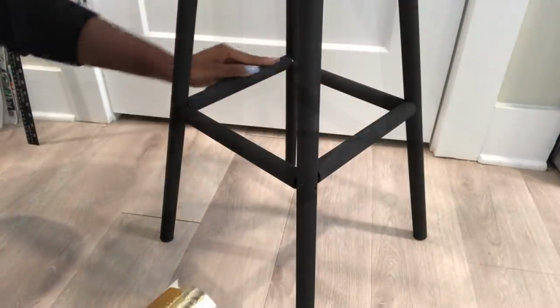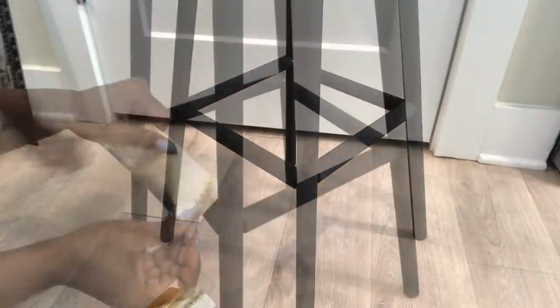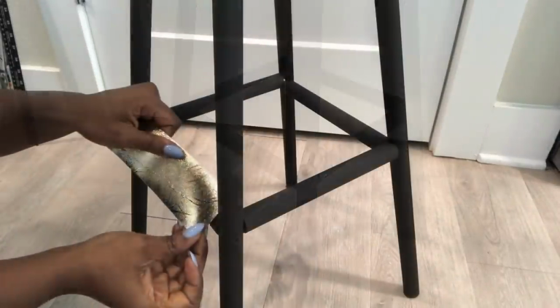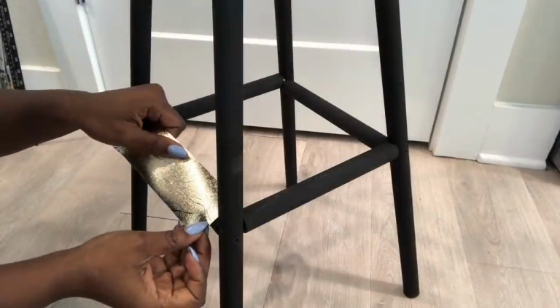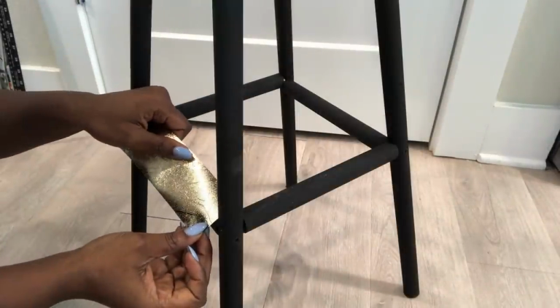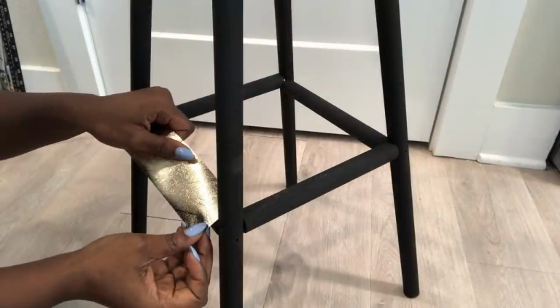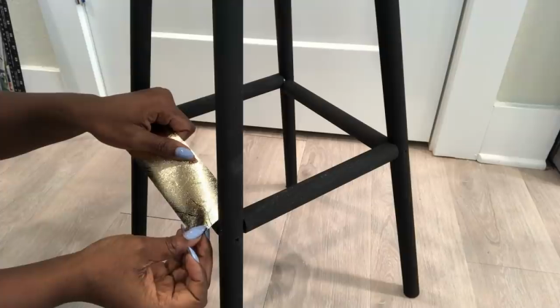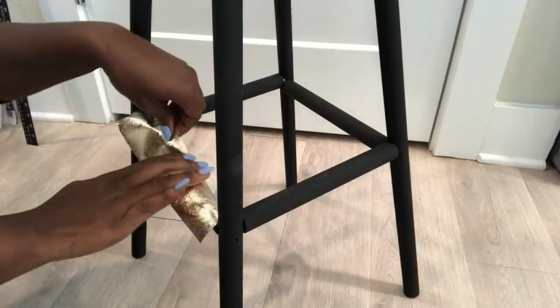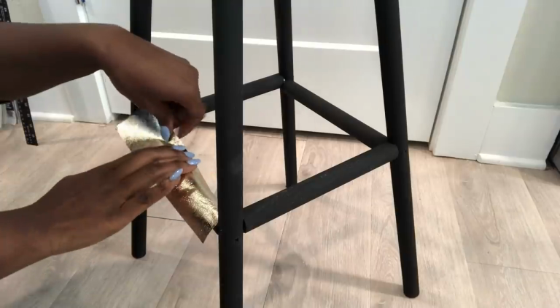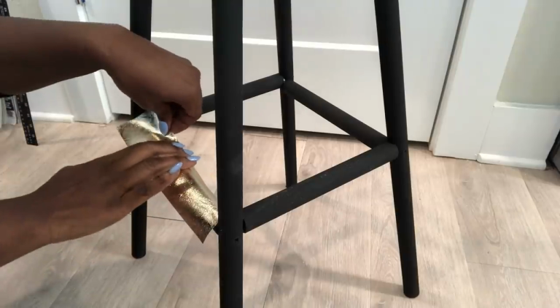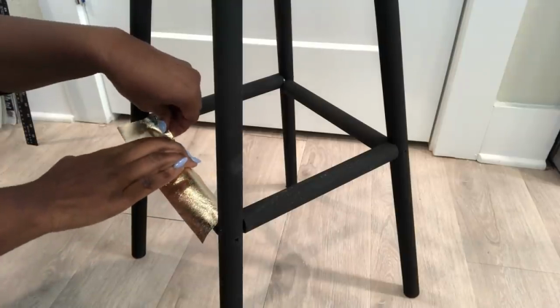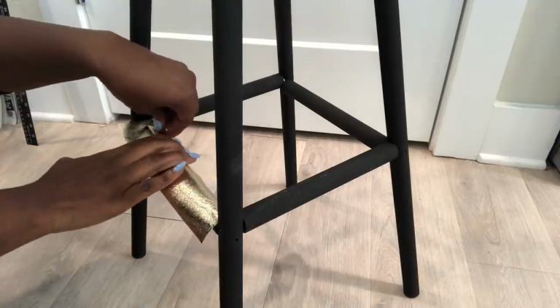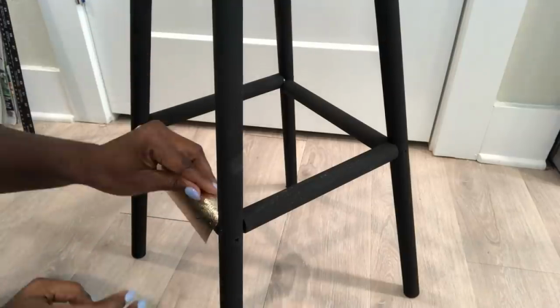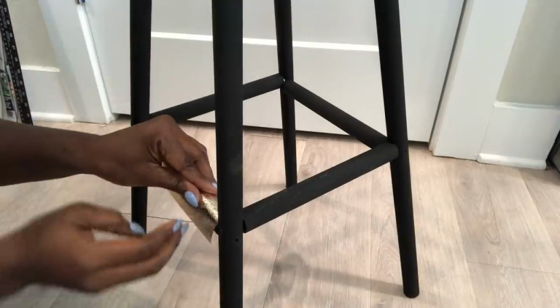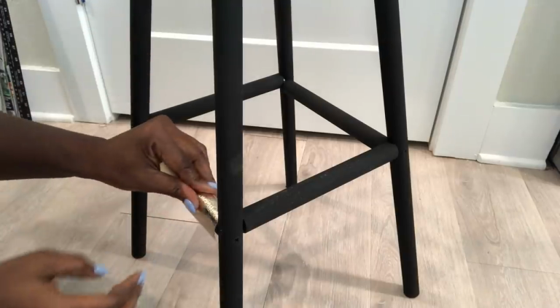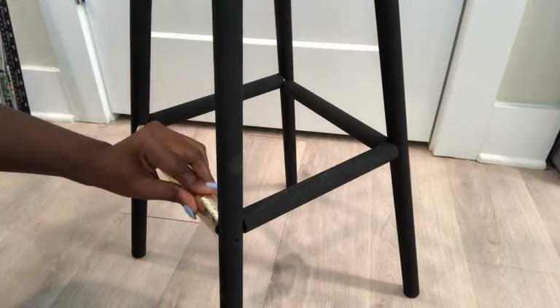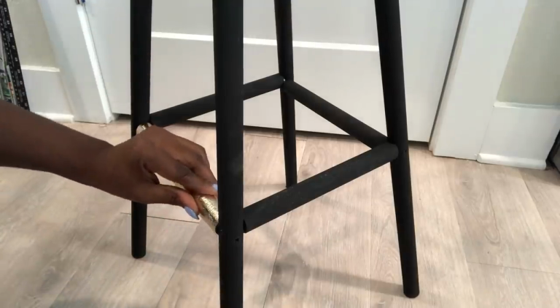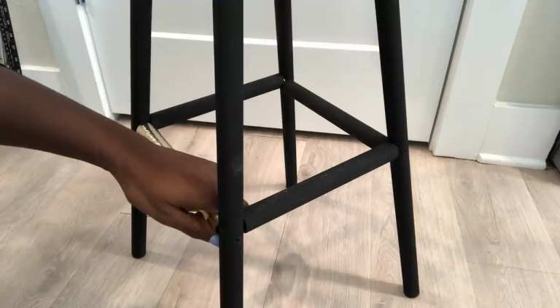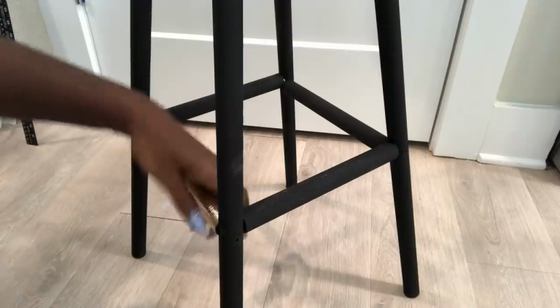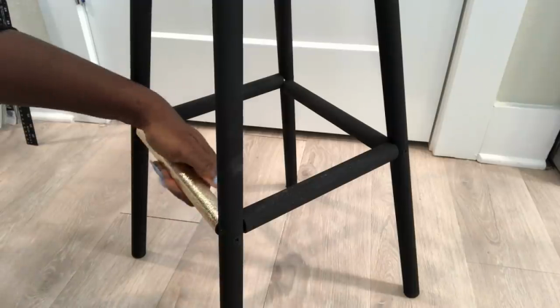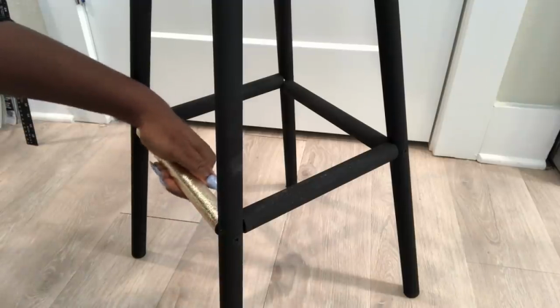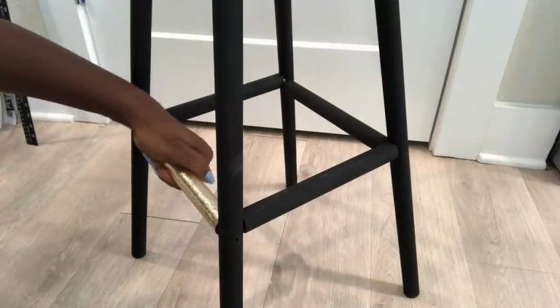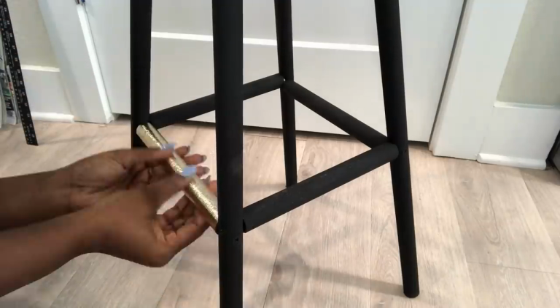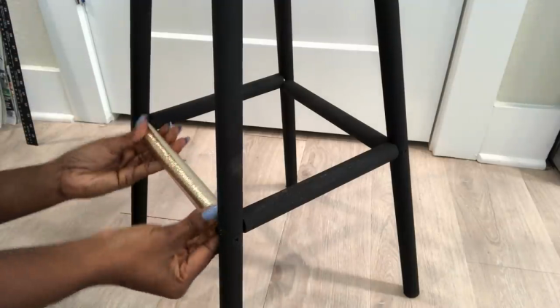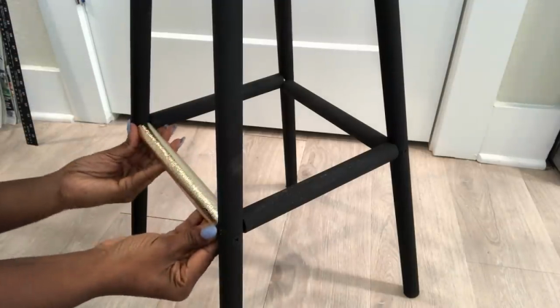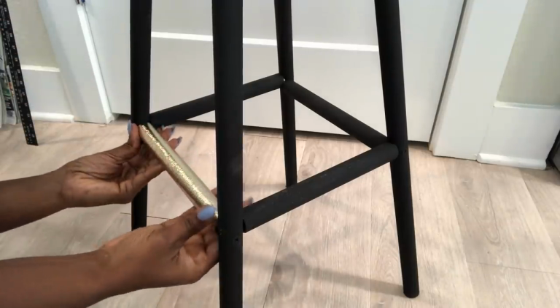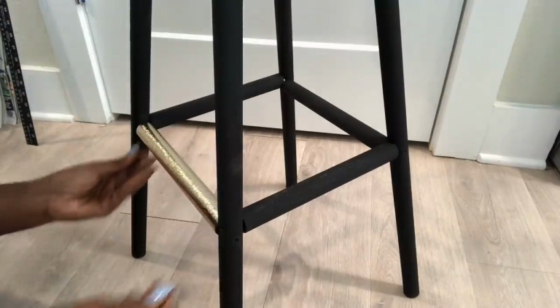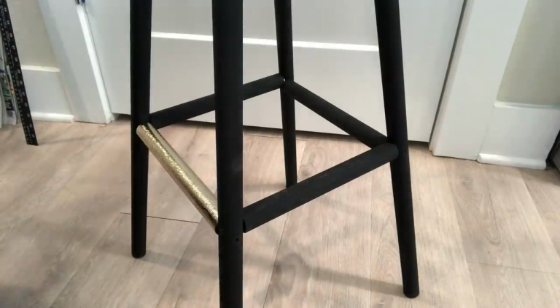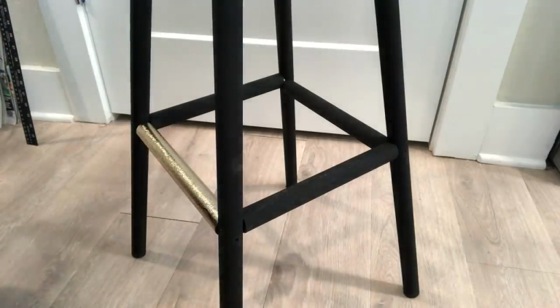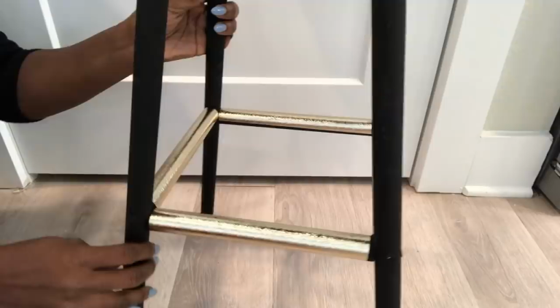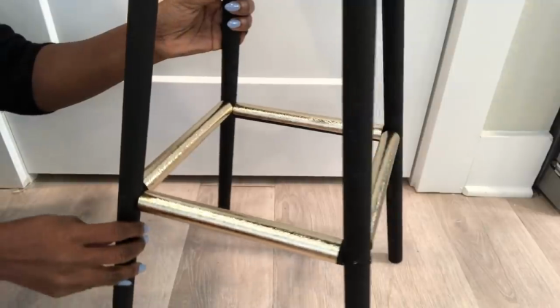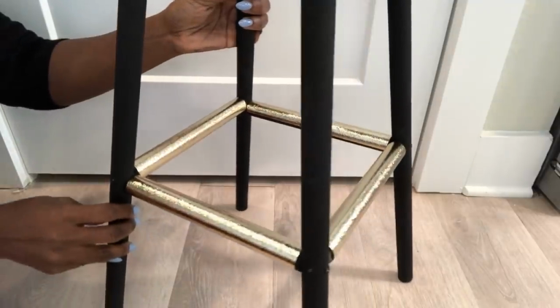I would have preferred spray painting the connecting wood pieces, but because I thought about it much later, I decided to just cover it up with contact paper. So if you're going to make yours, it's better to spray paint the connecting wood pieces before attaching them.